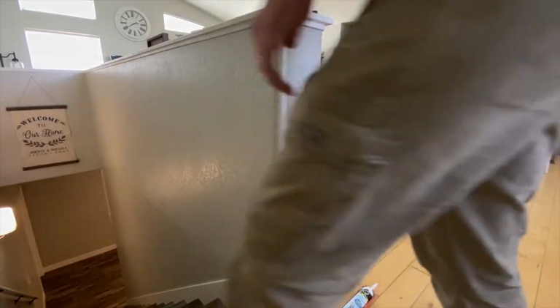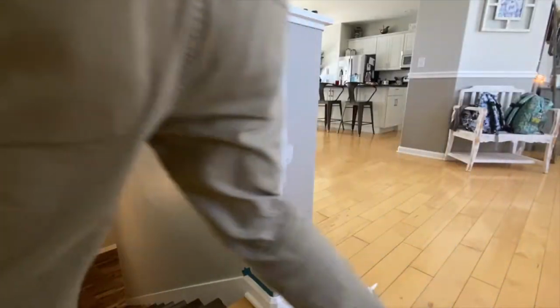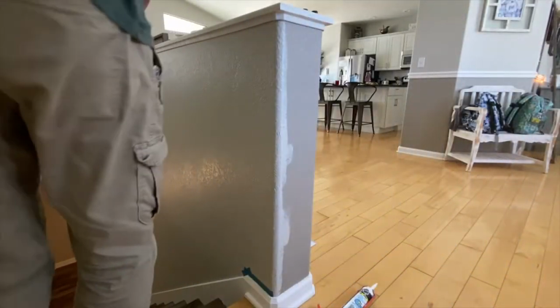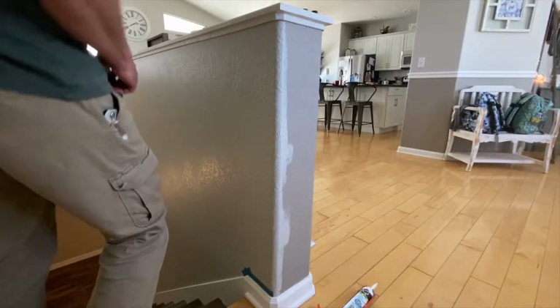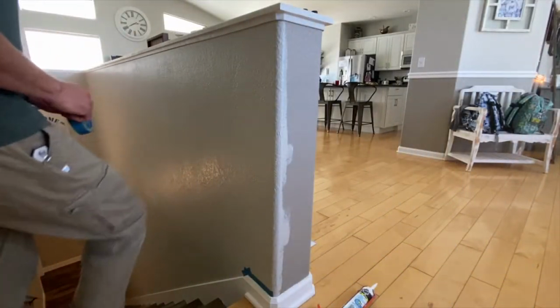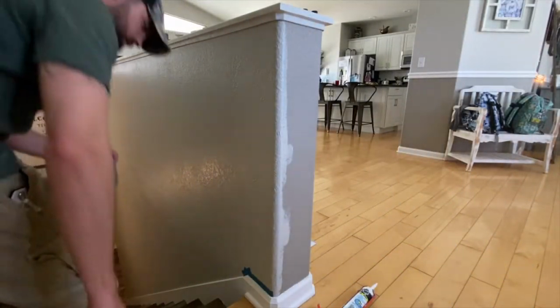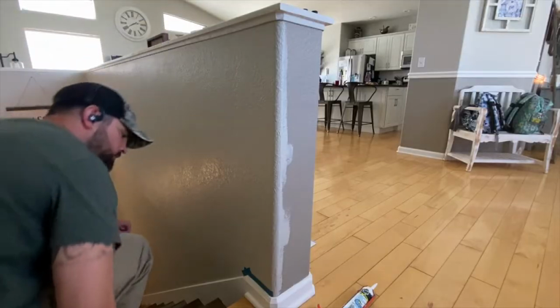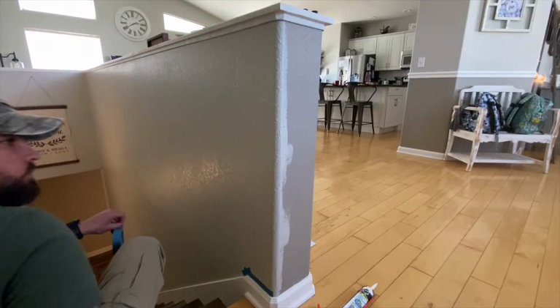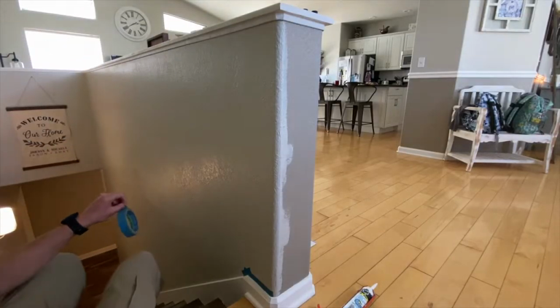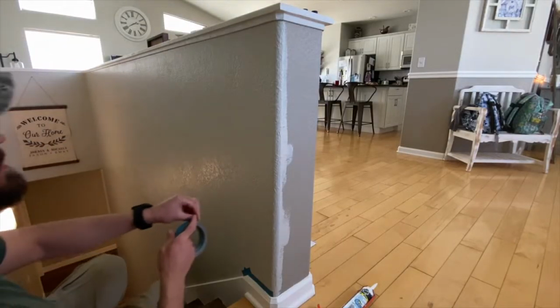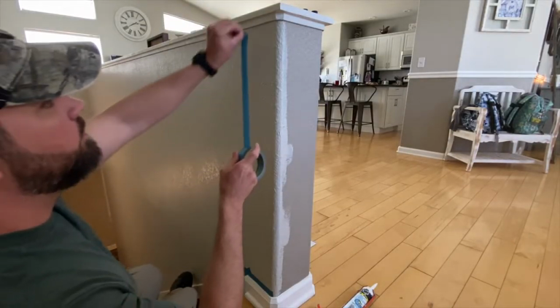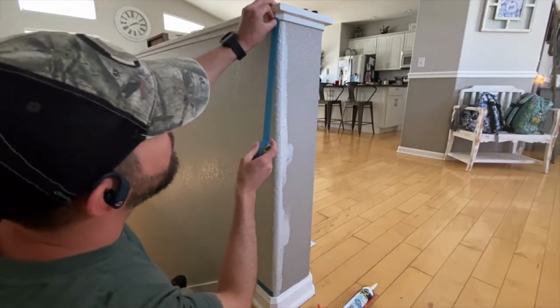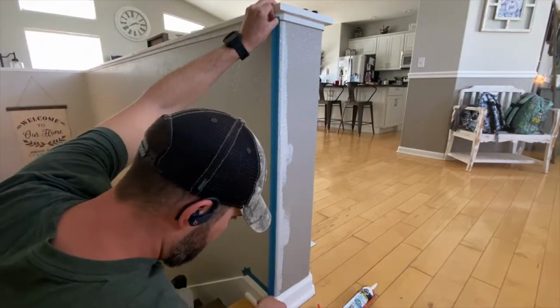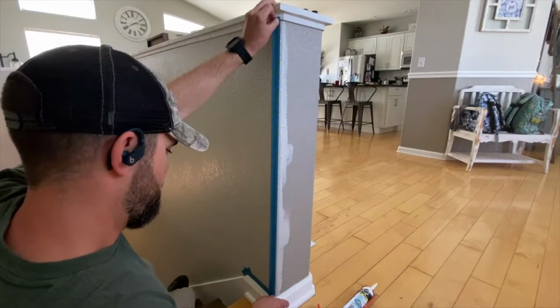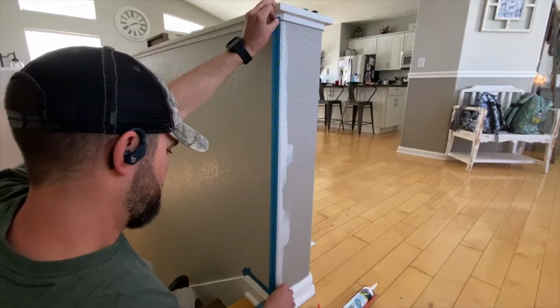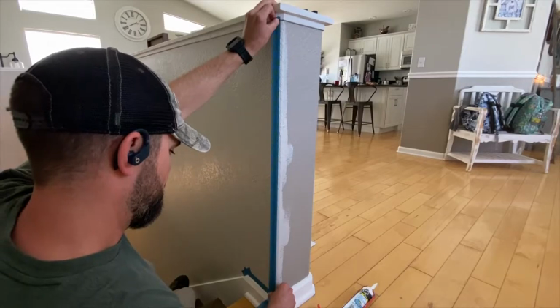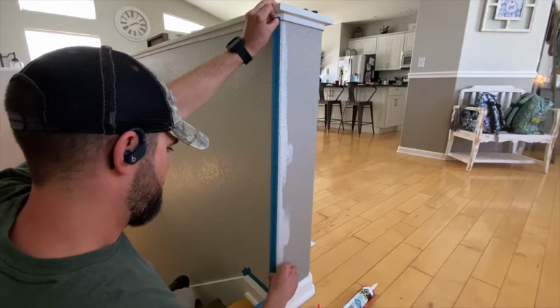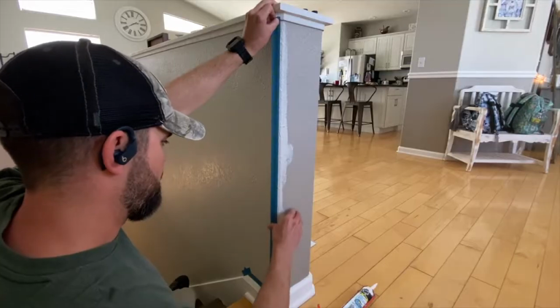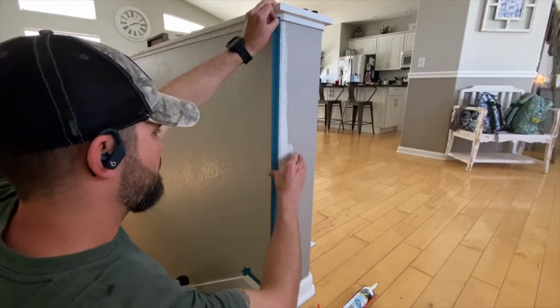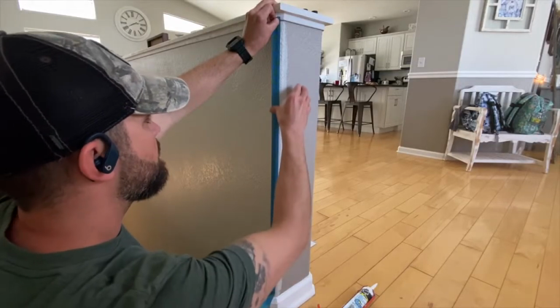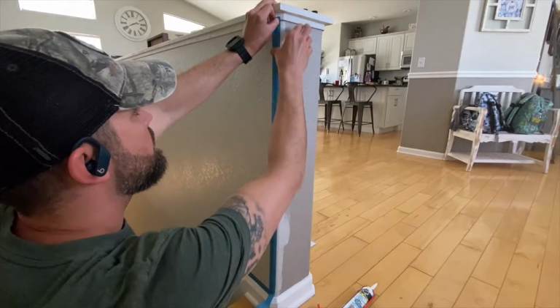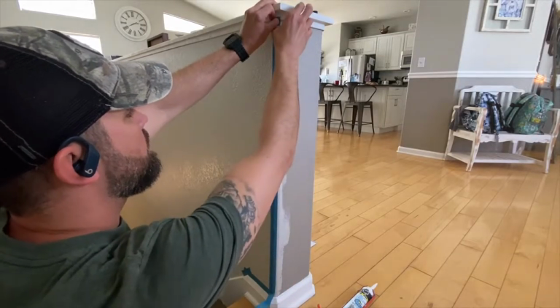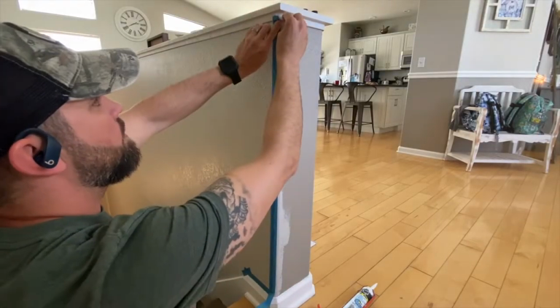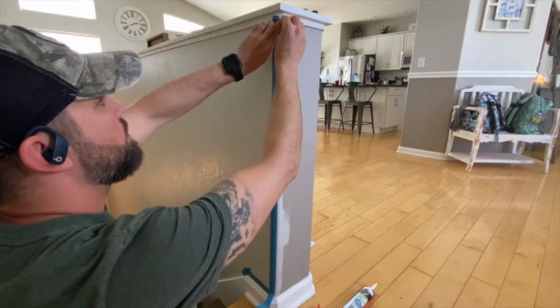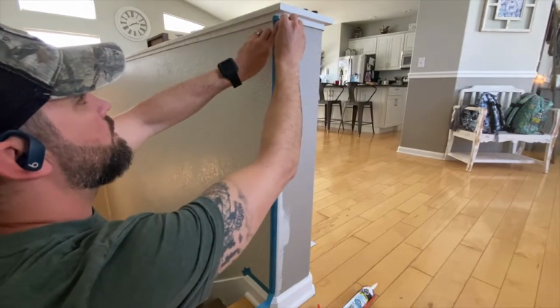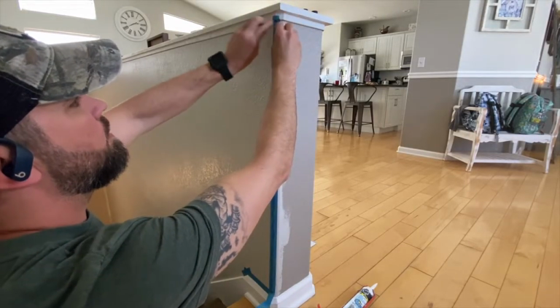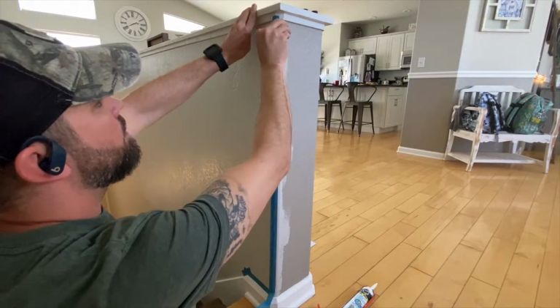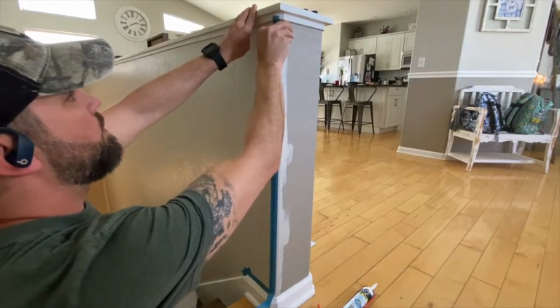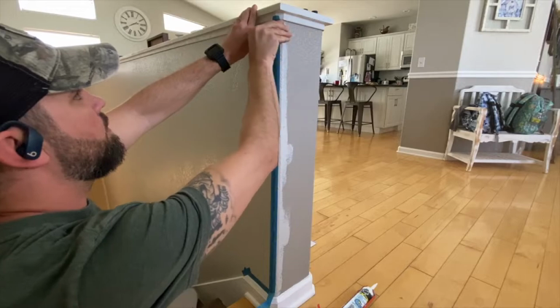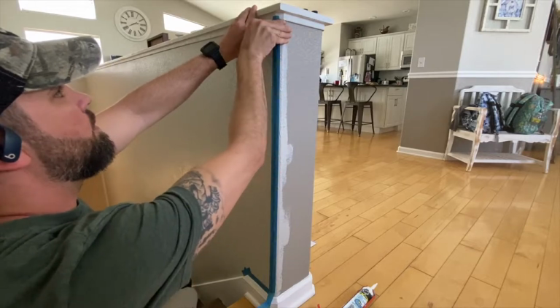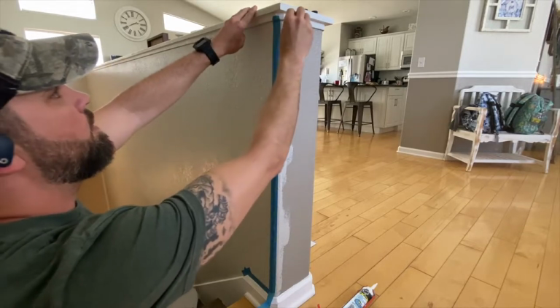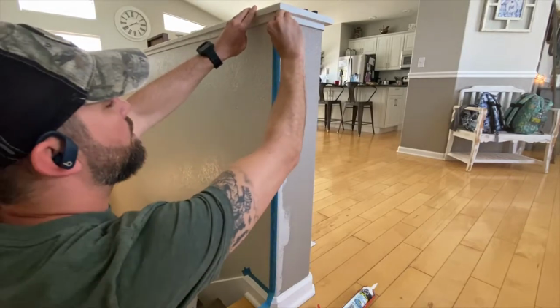For this section I need the dark gray to meet the light gray vertically down the center of this bull-nose corner. I'll take my time here and make sure to tape off my line exactly where I want it to be. Obviously my paint line will only be as good as what I have taped off, so I make sure to do a good job here.